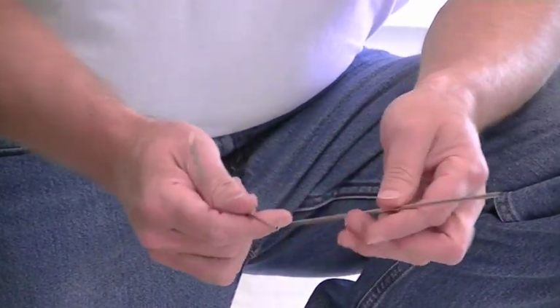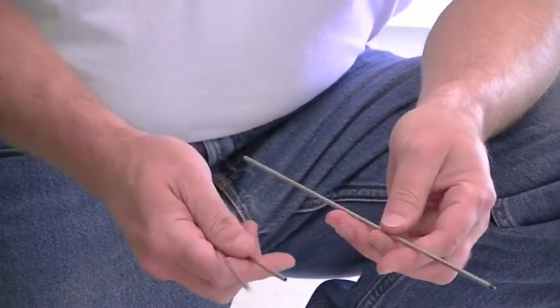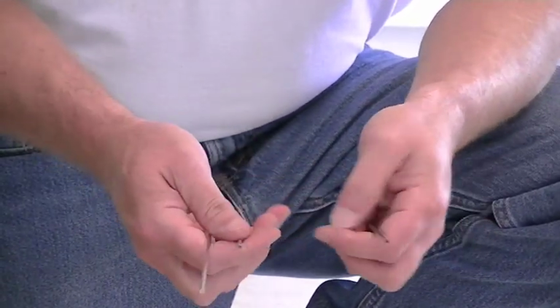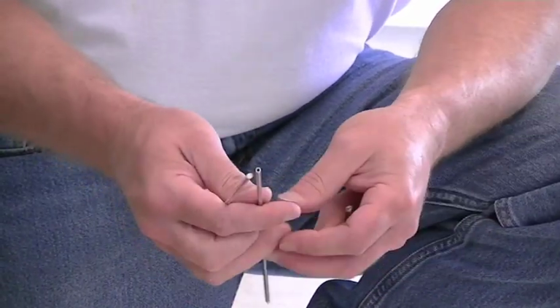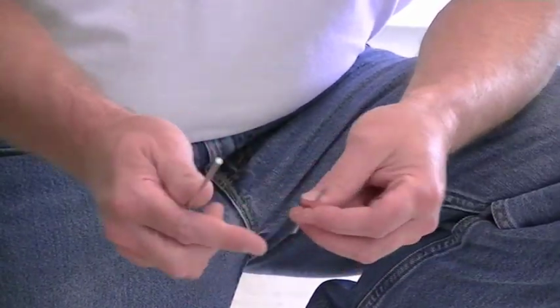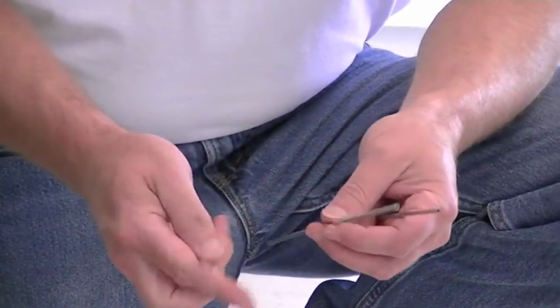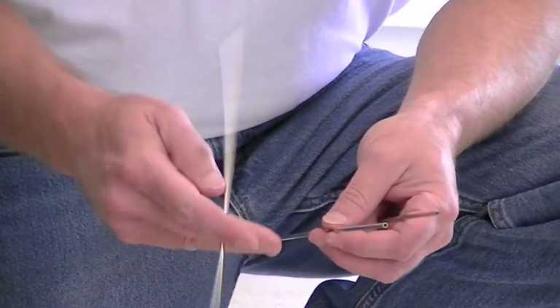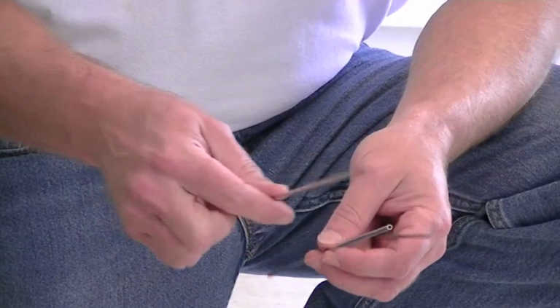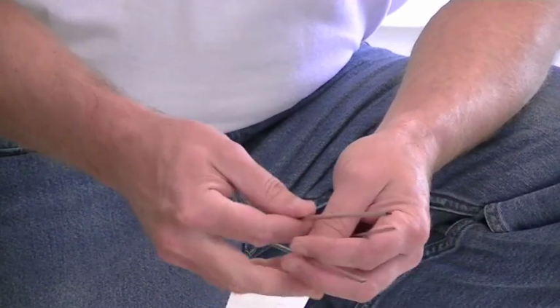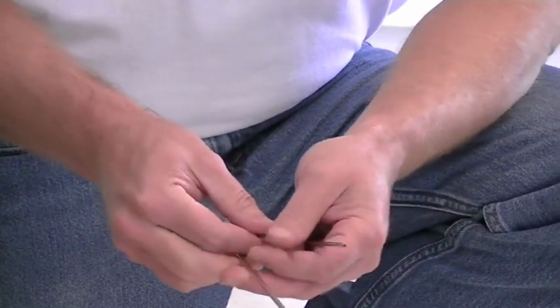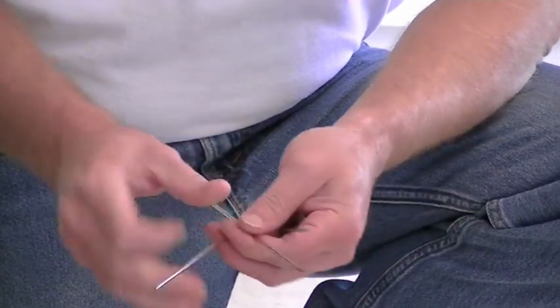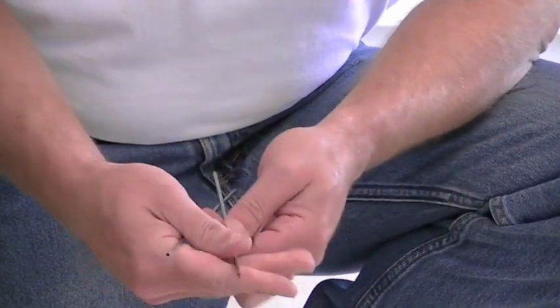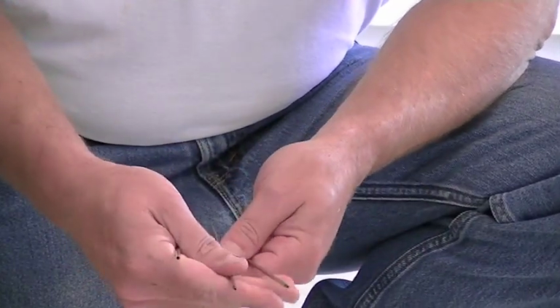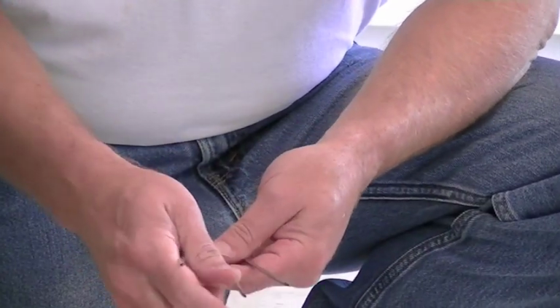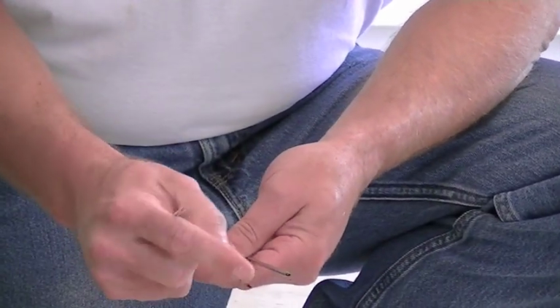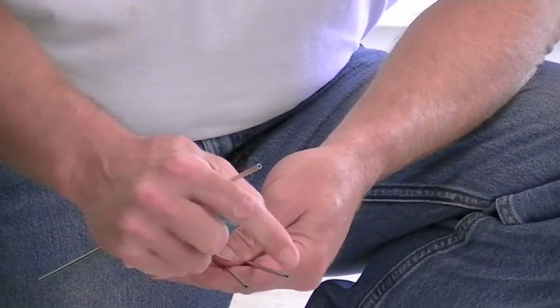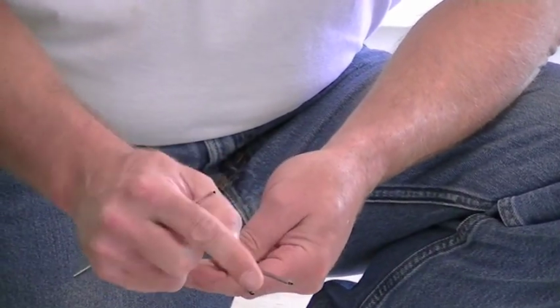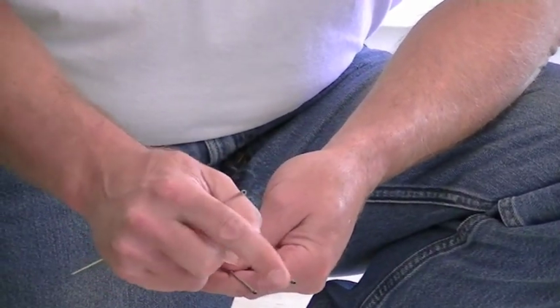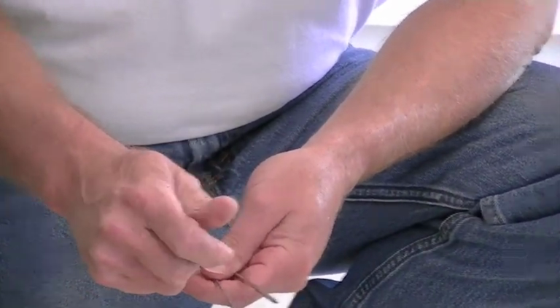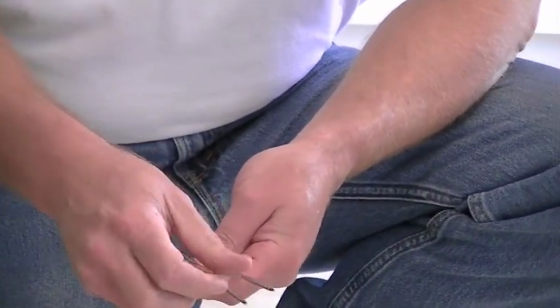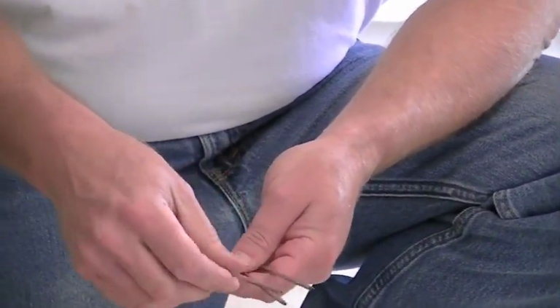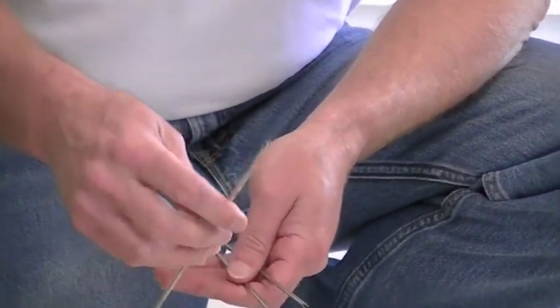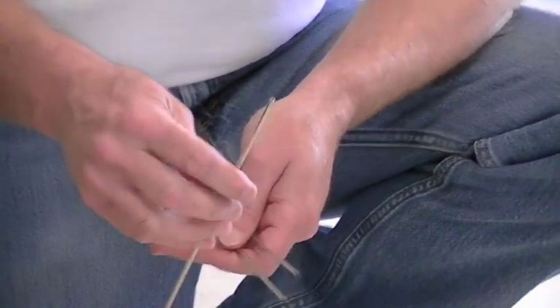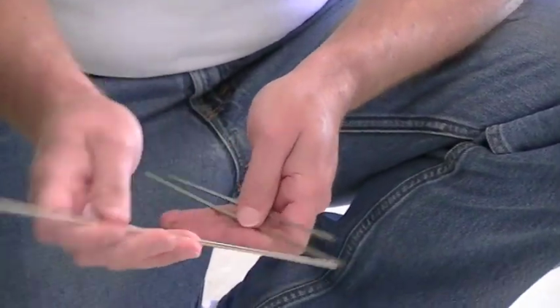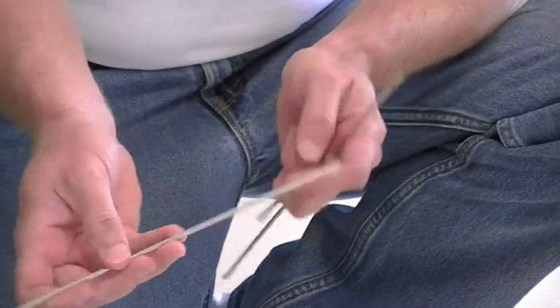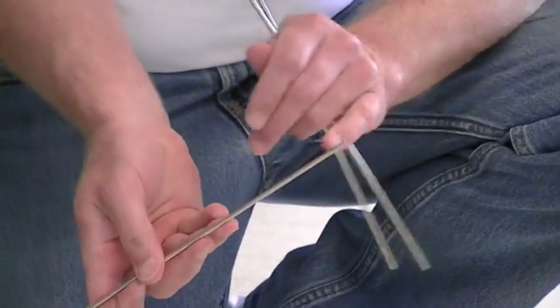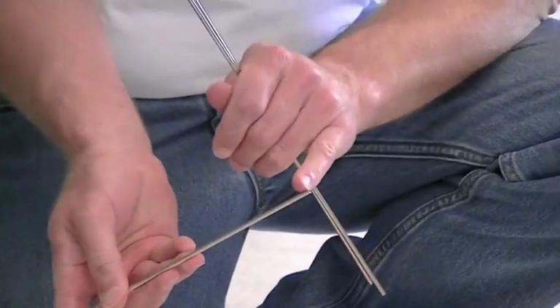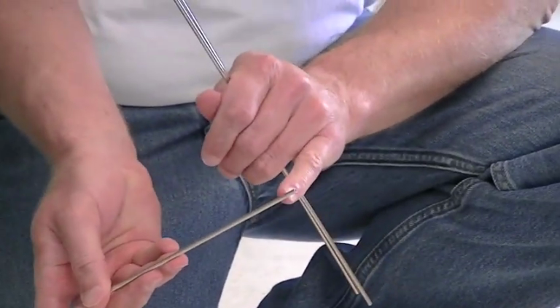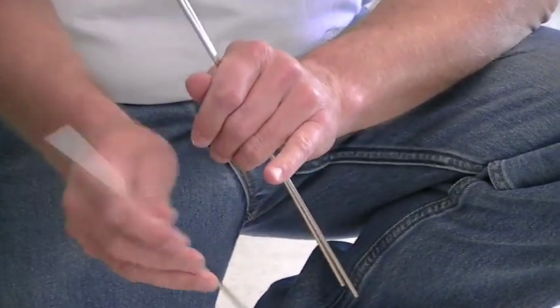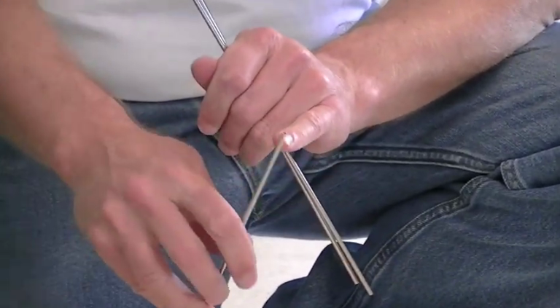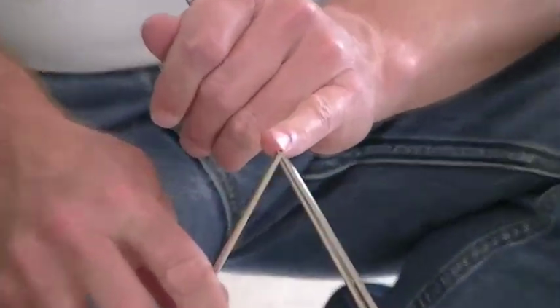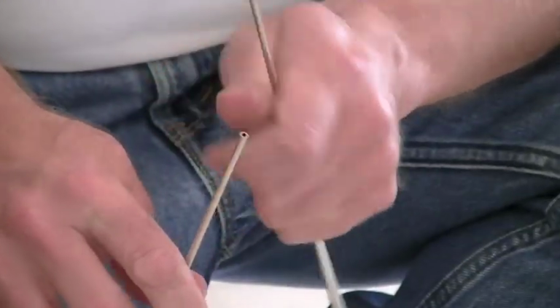If you look at it, two of the pieces have roll pins in the ends, and then the middle piece has two little holes, one on each end.